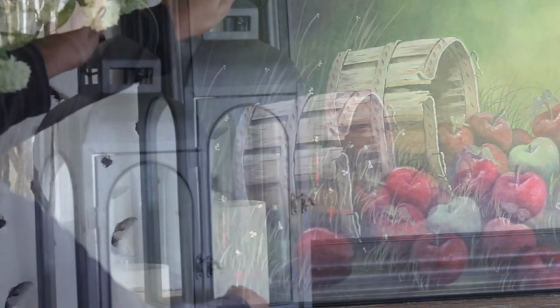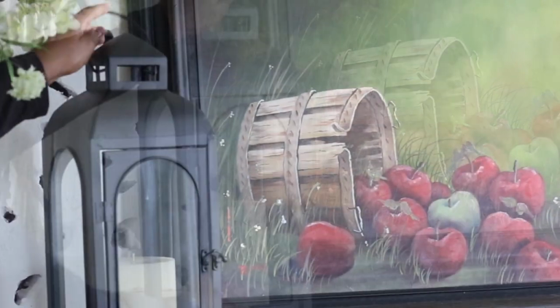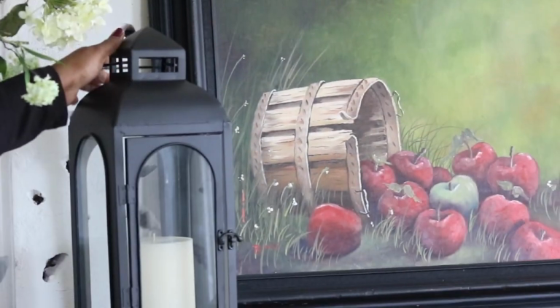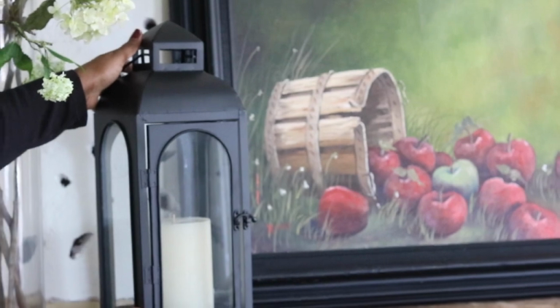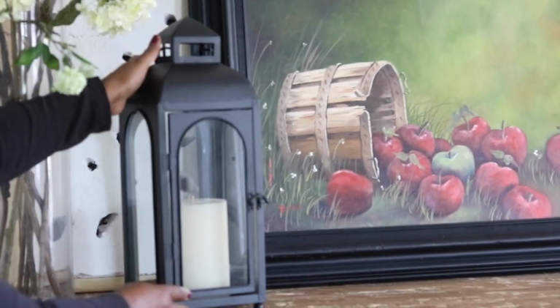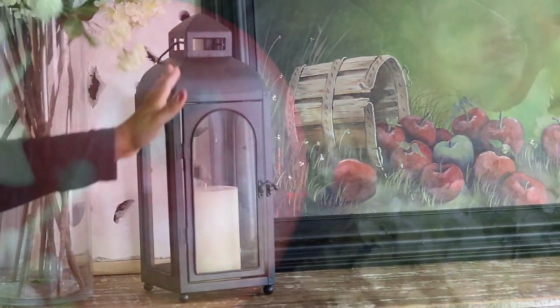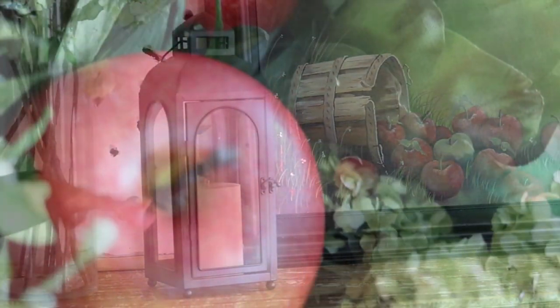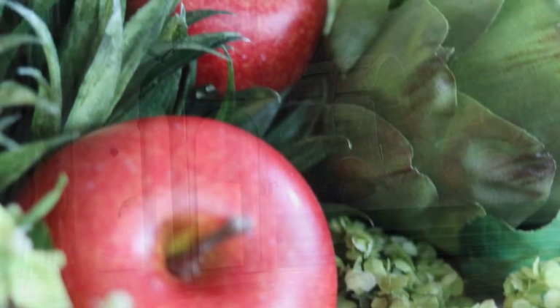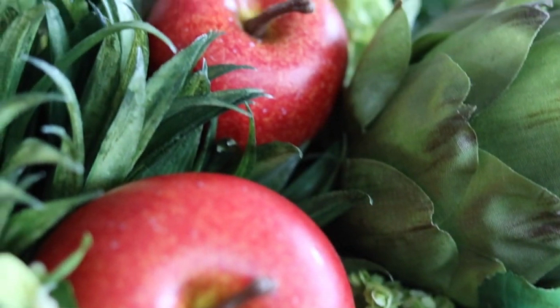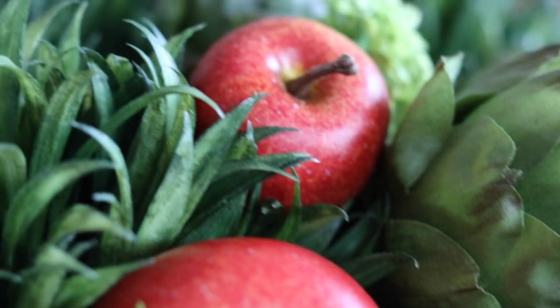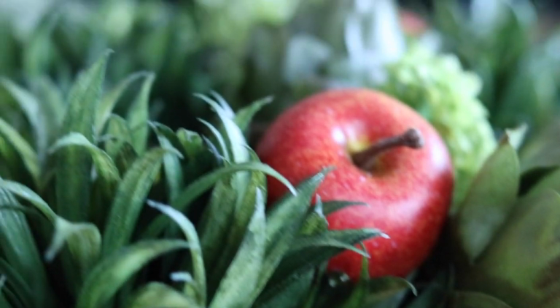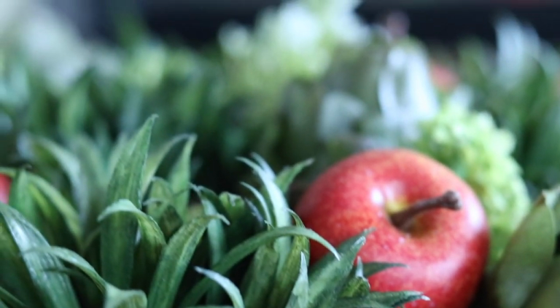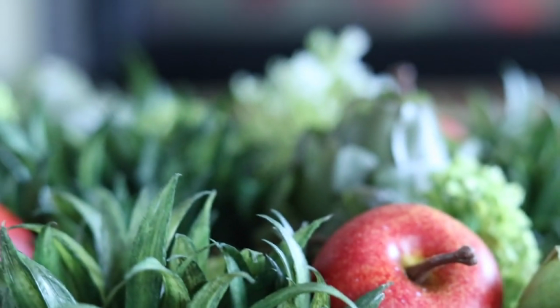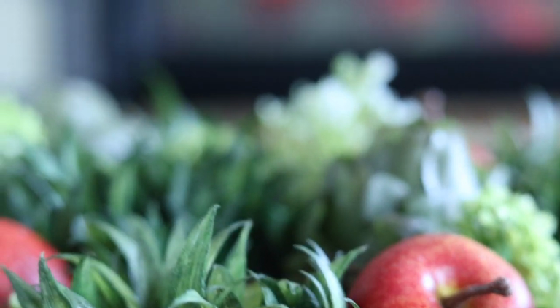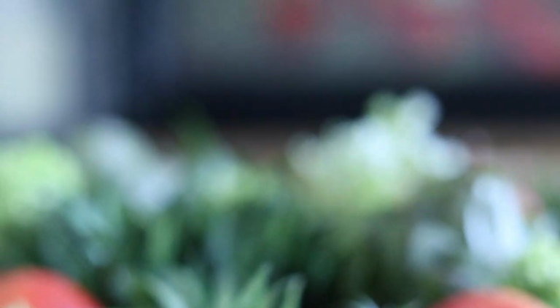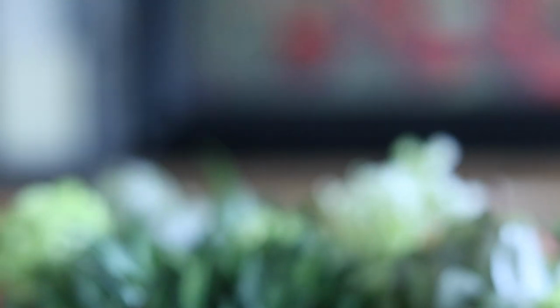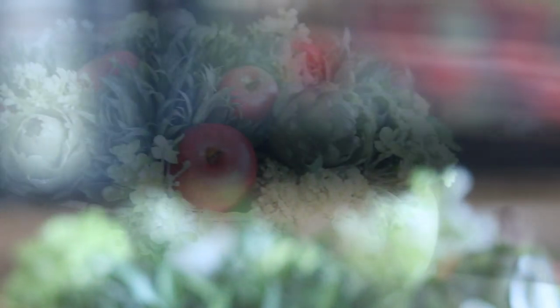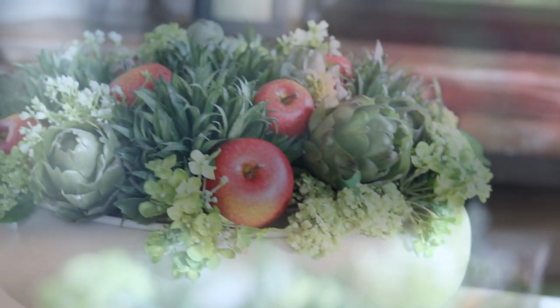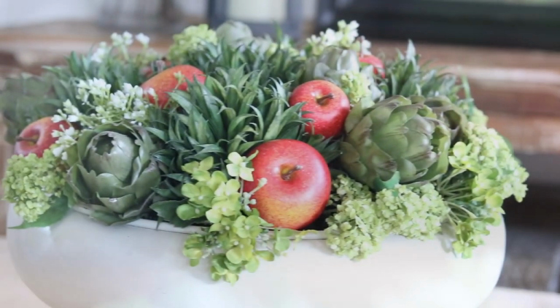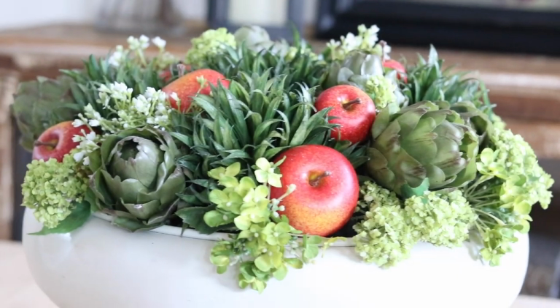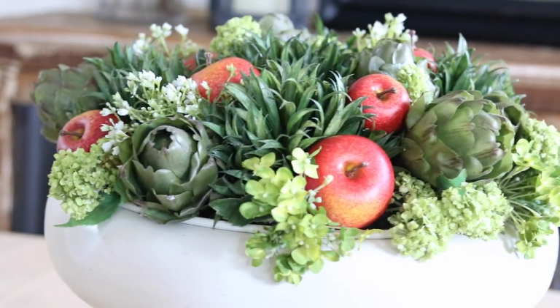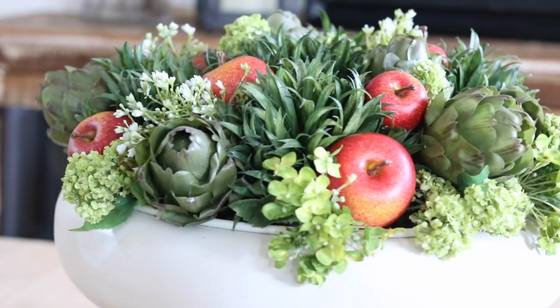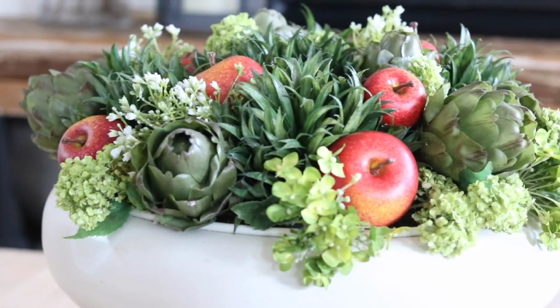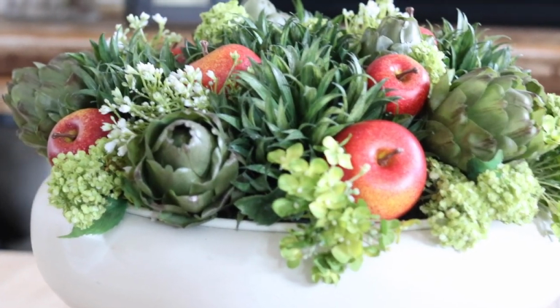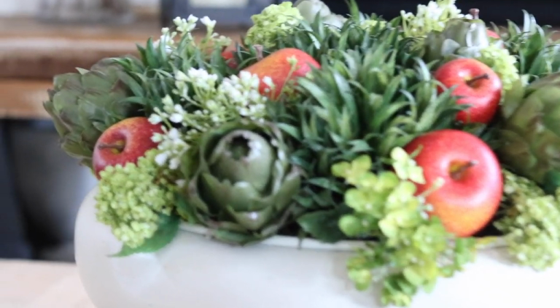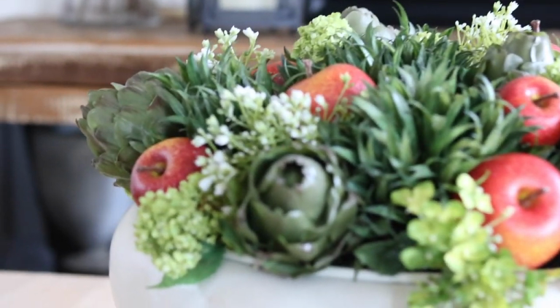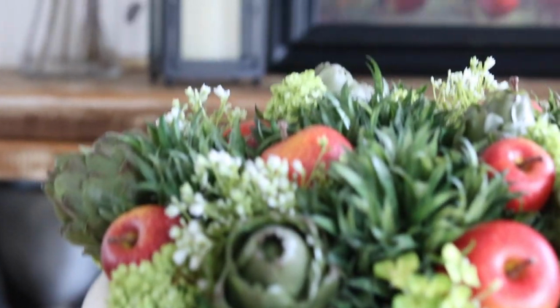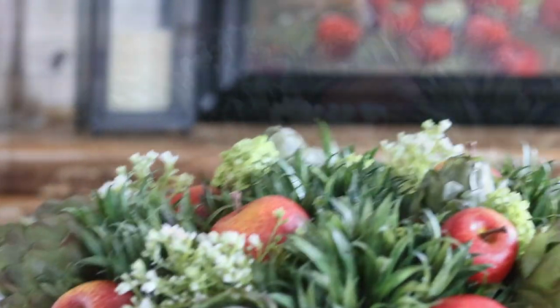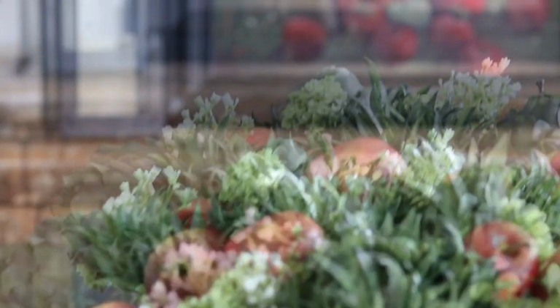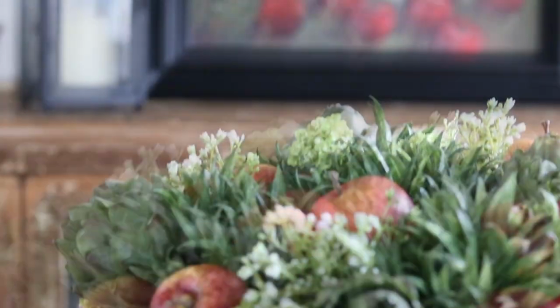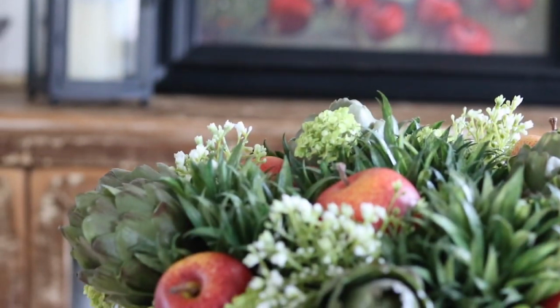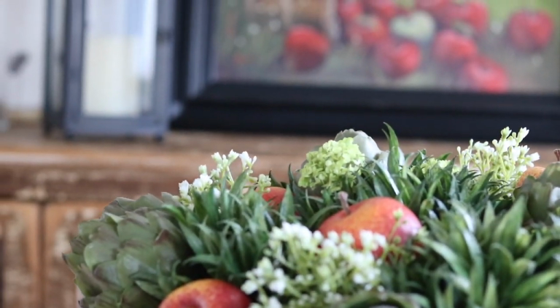This is a non-pumpkin idea — but nothing wrong with pumpkins, definitely, because I use them as well. I hope you enjoy this idea.